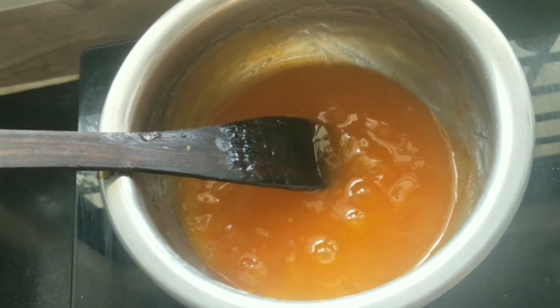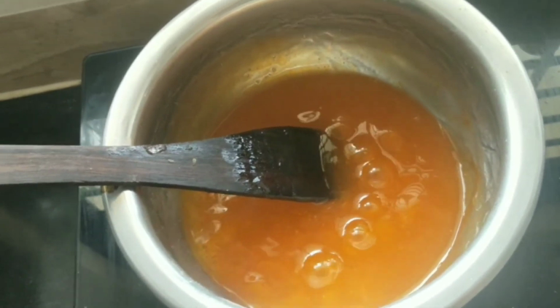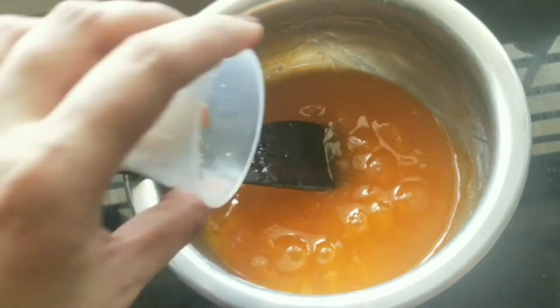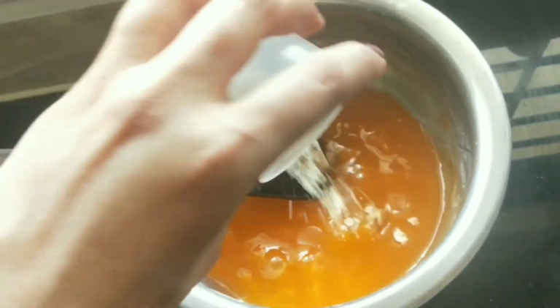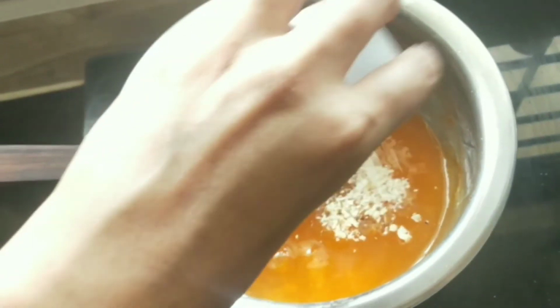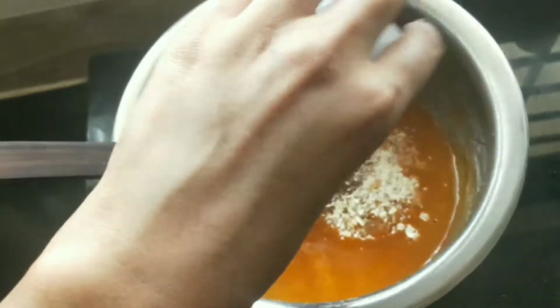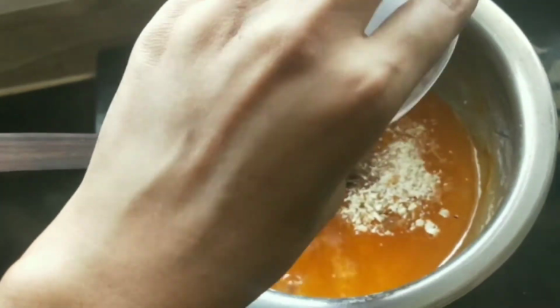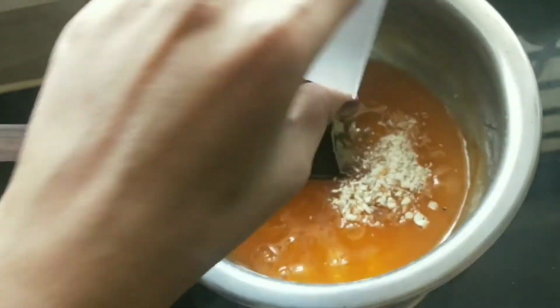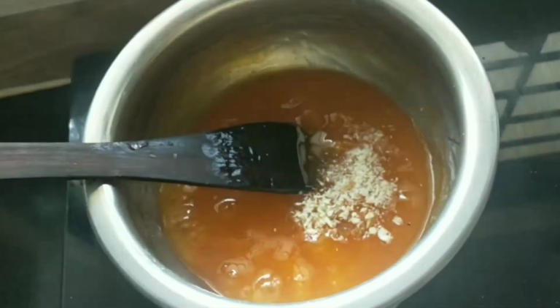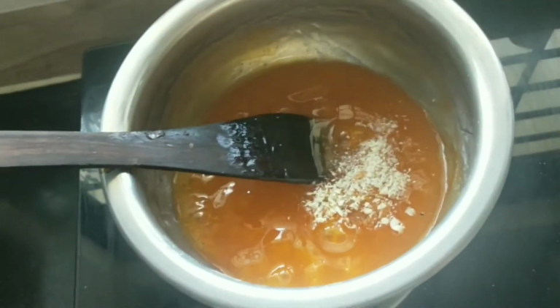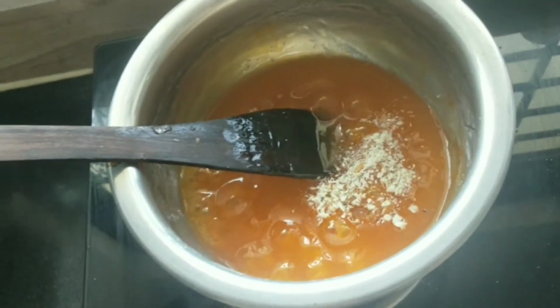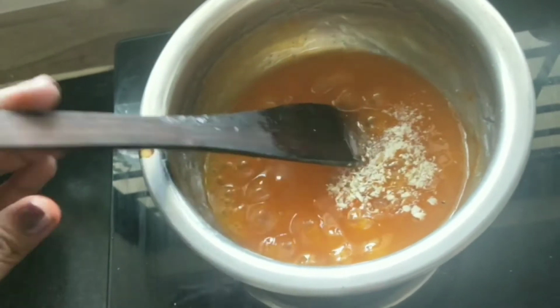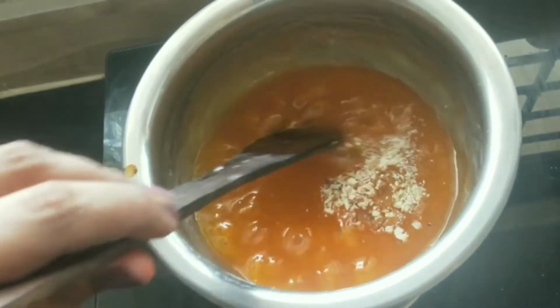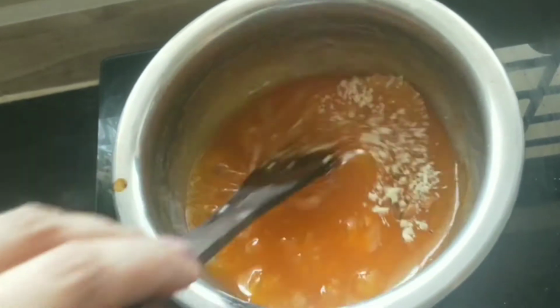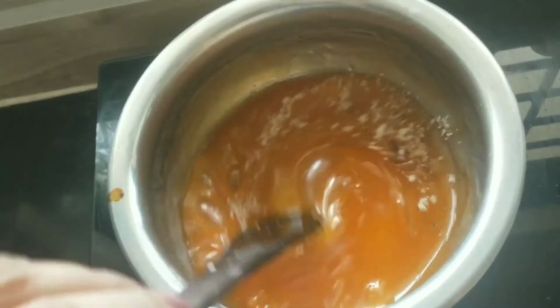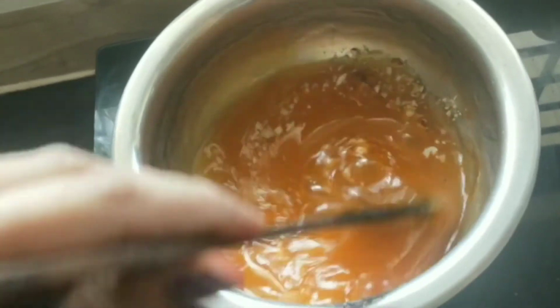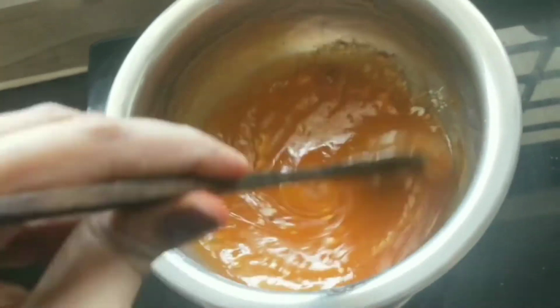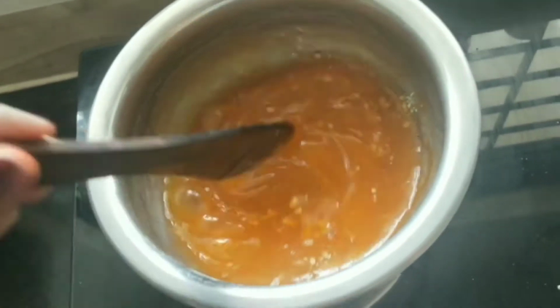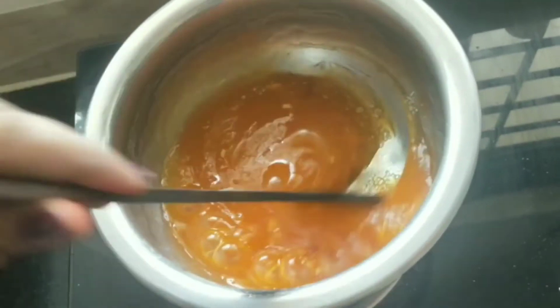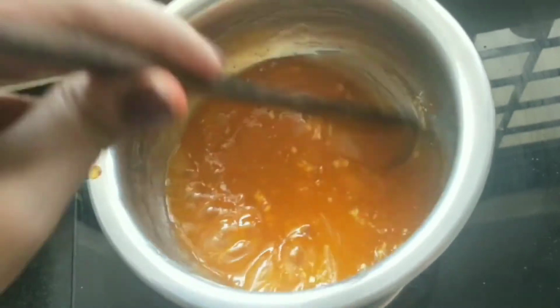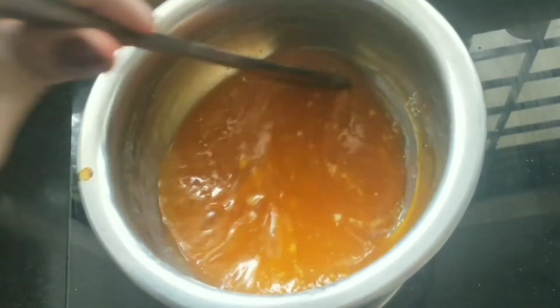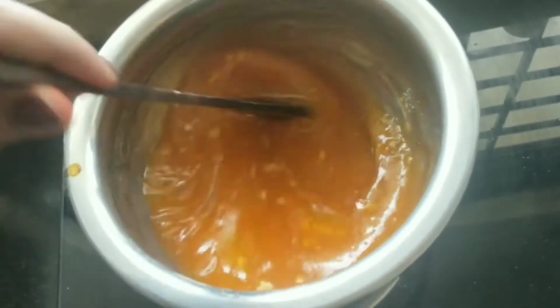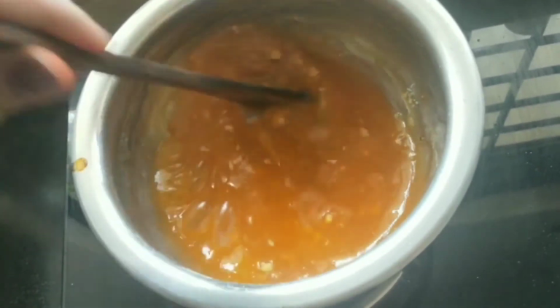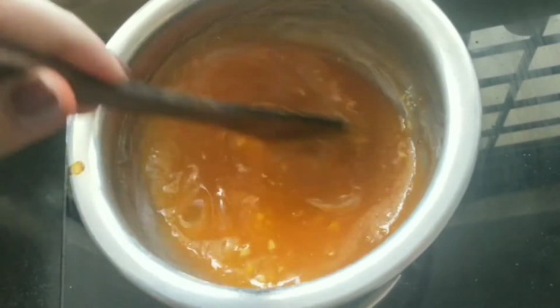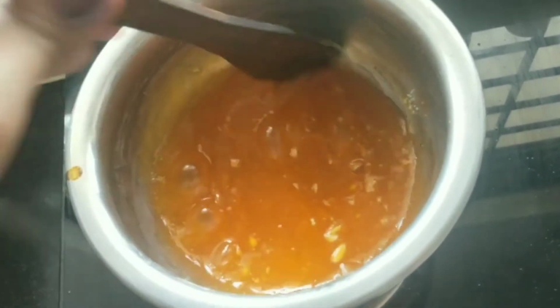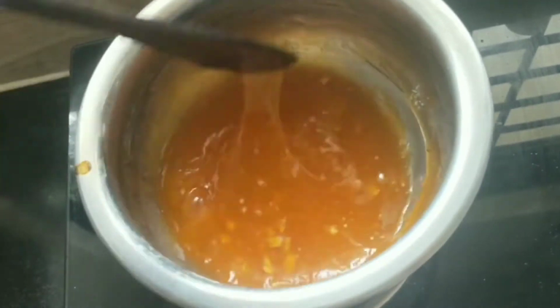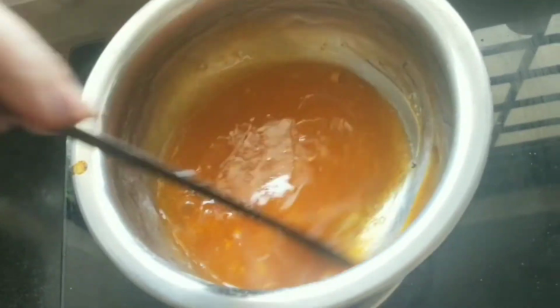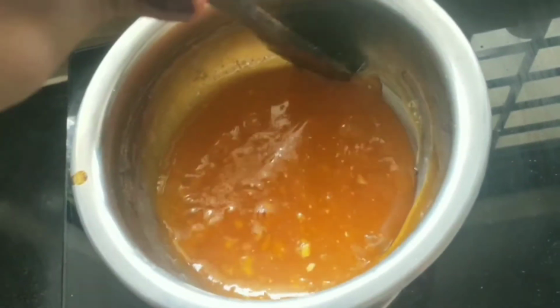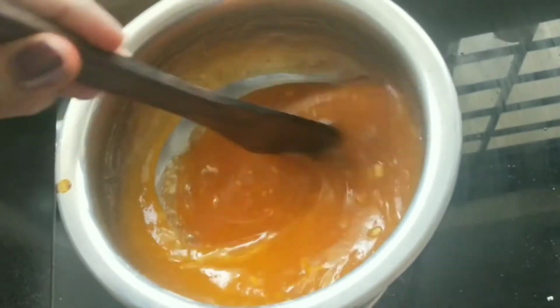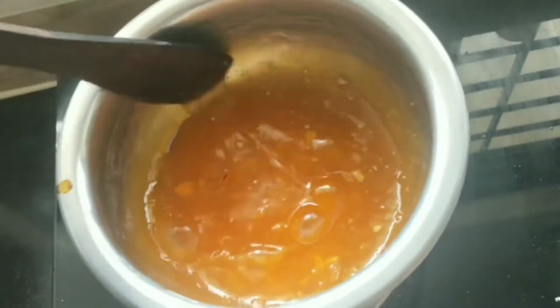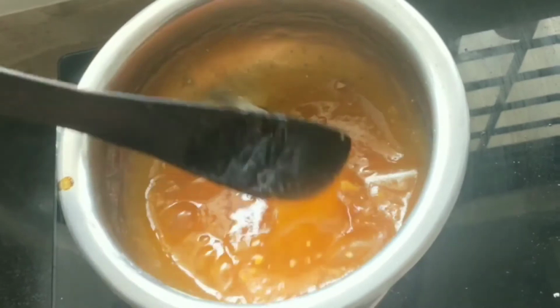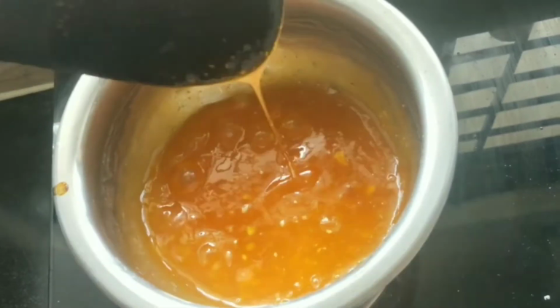I am going to put the dry fruits in now, mixing the dry fruits into the mixture.